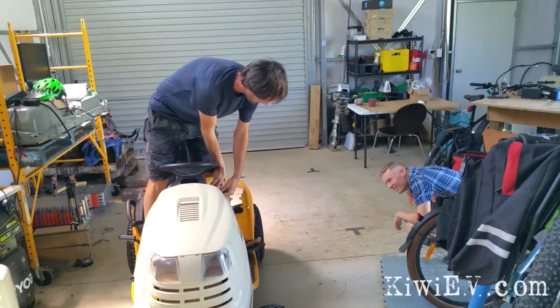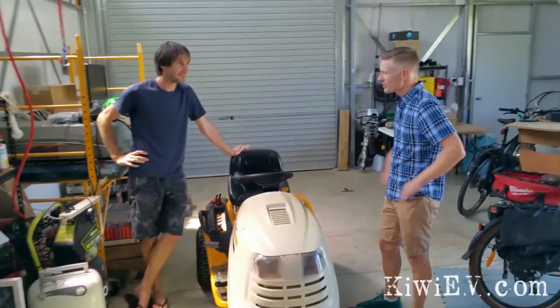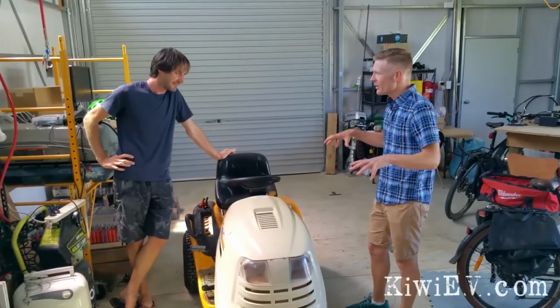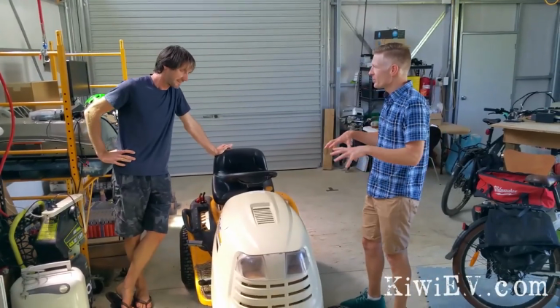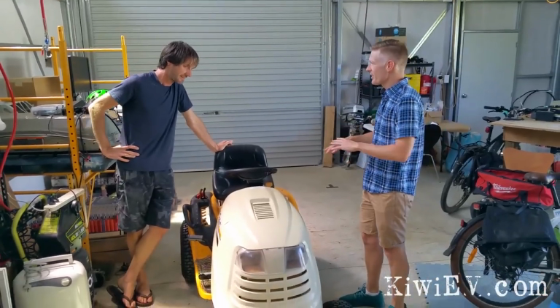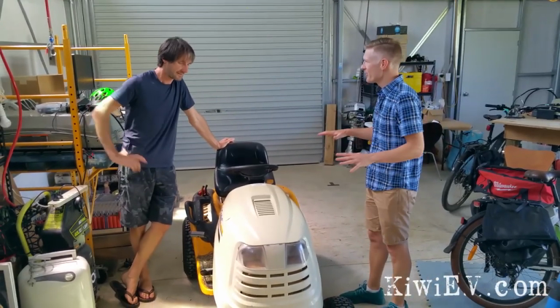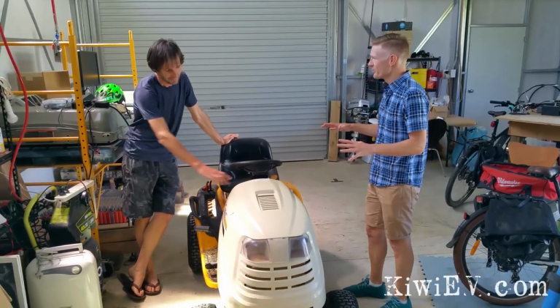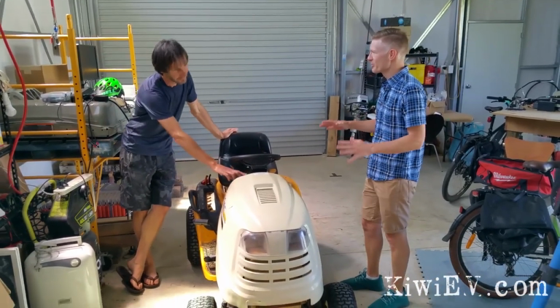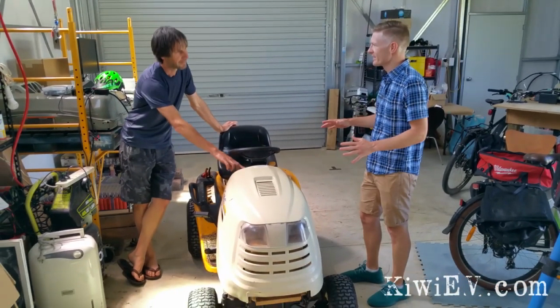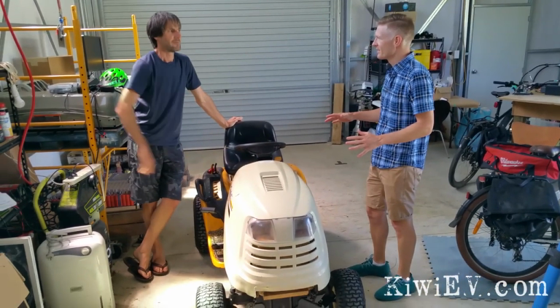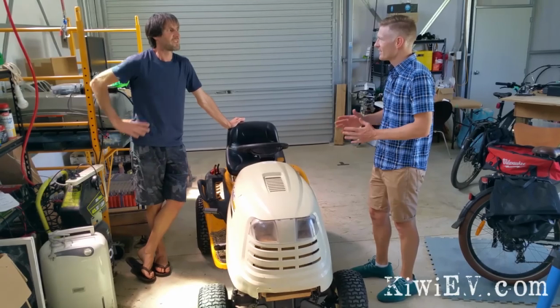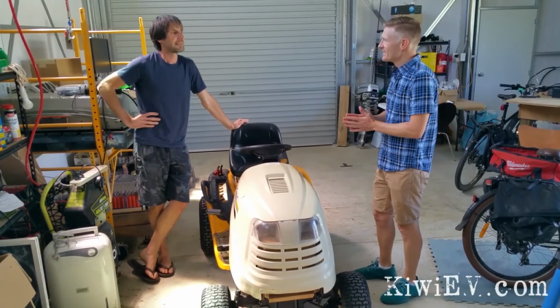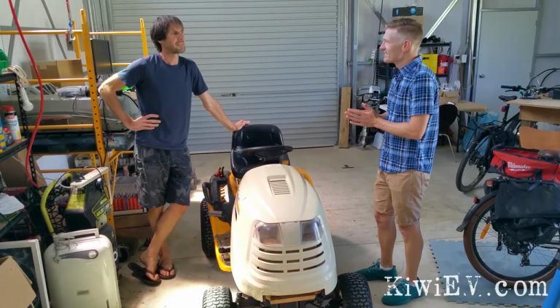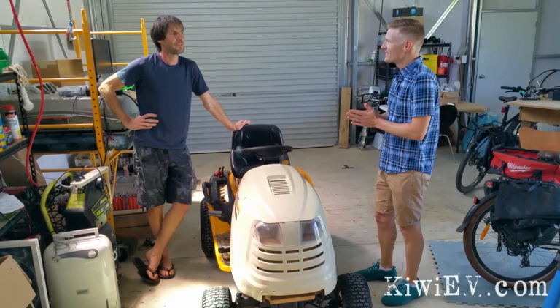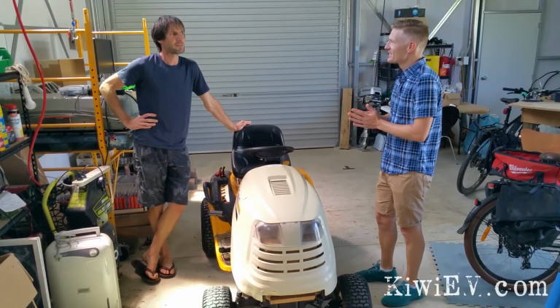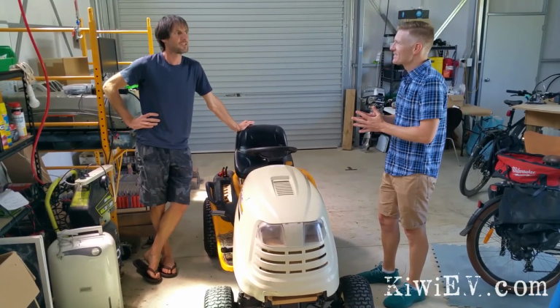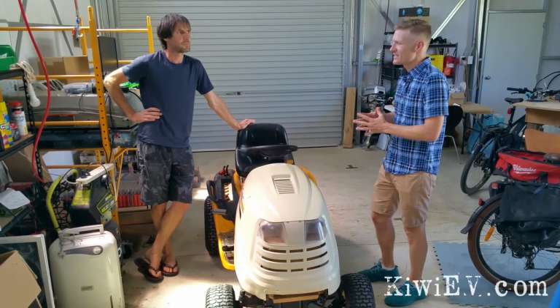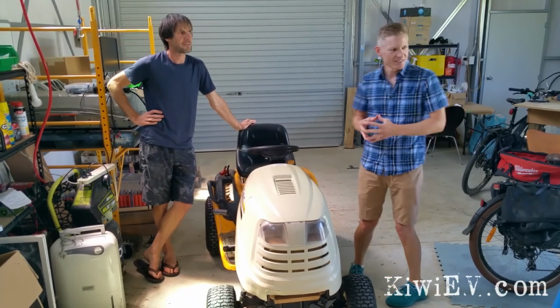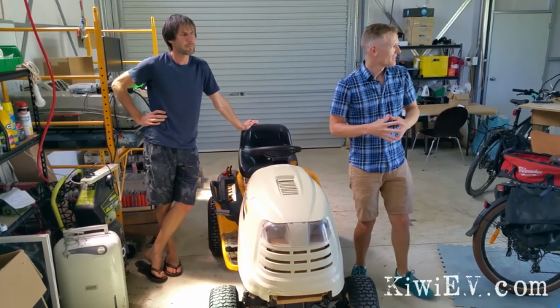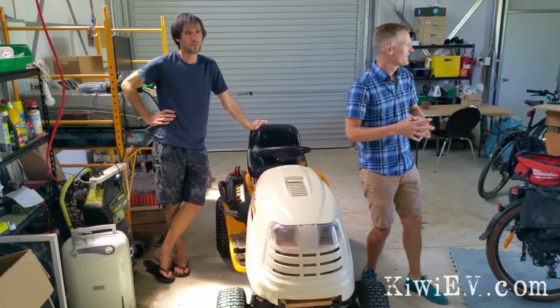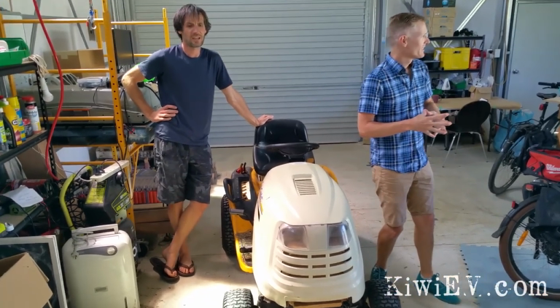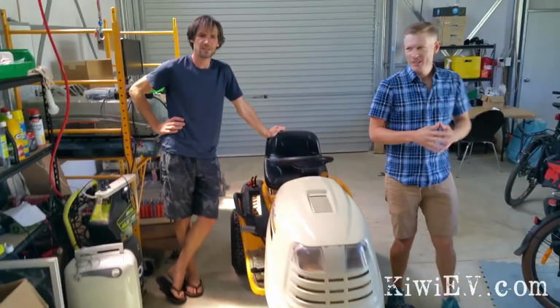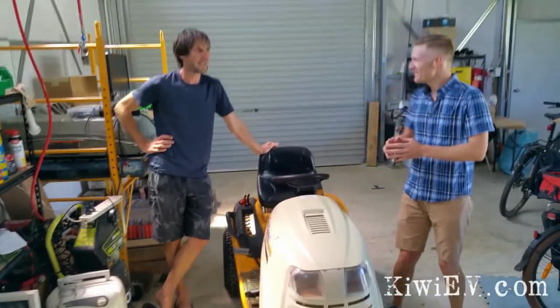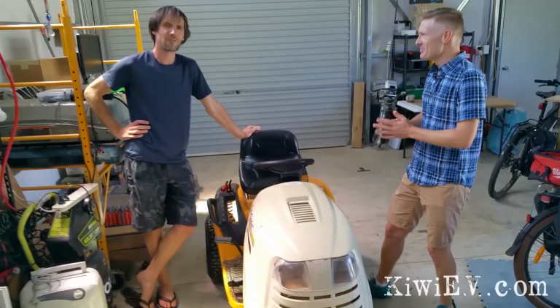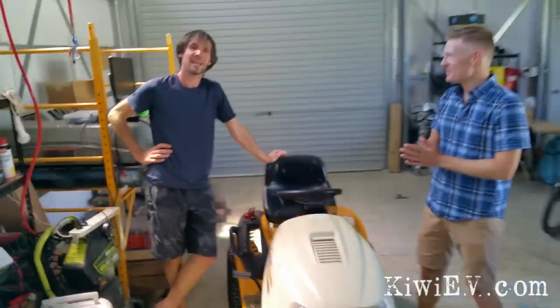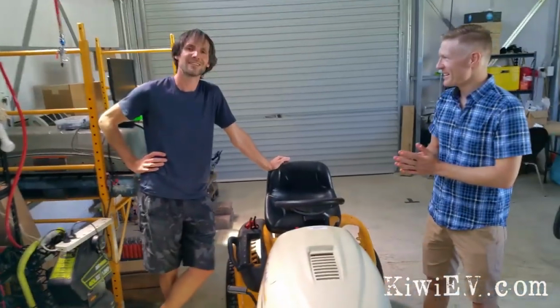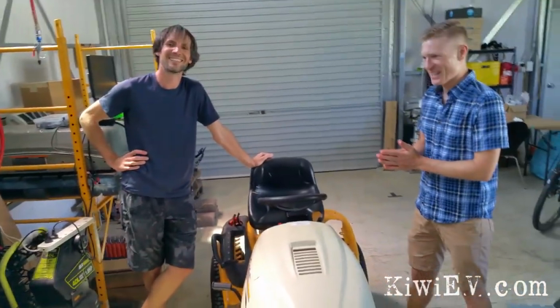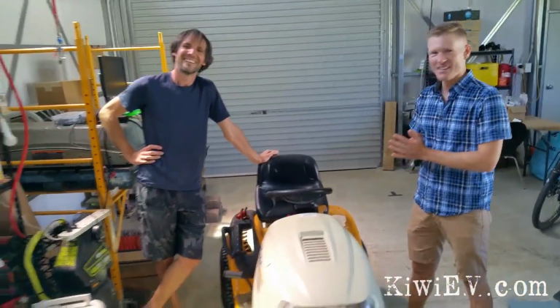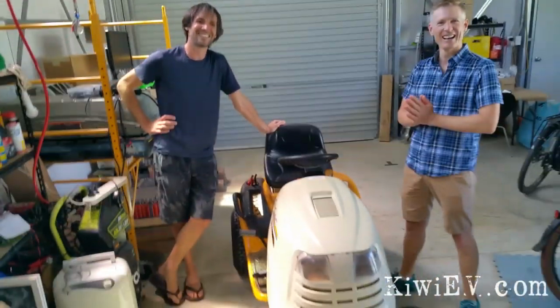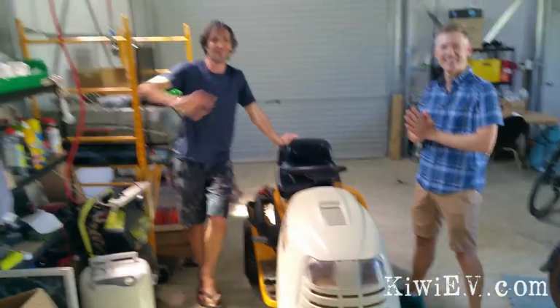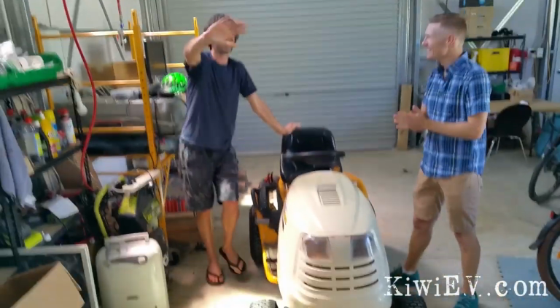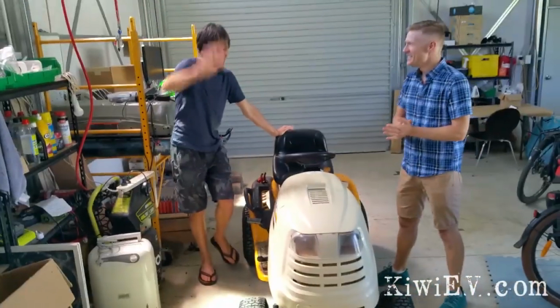So your household is entirely fossil fuel free? Yes, except for the thing behind you, which is my parents' campervan — I really don't like having it around. Don't show it, don't show it.